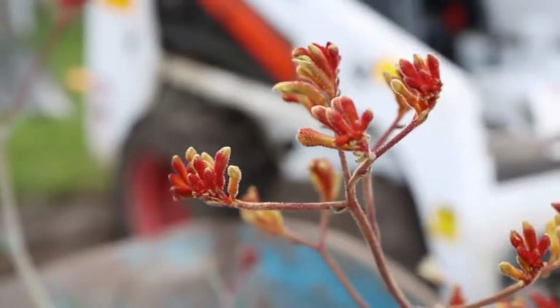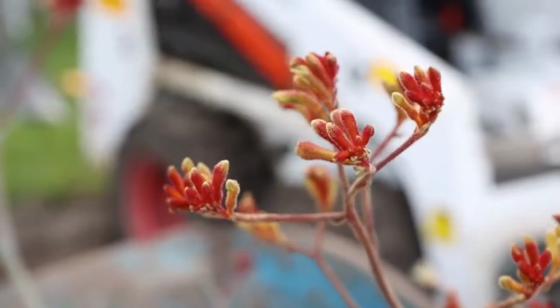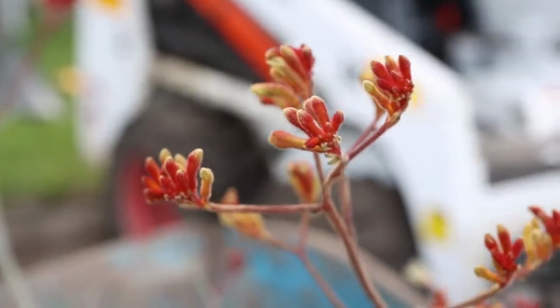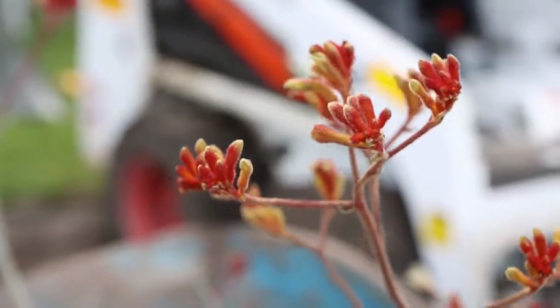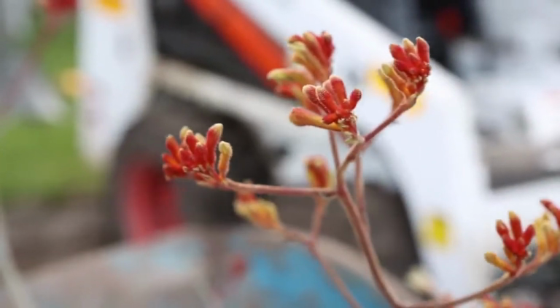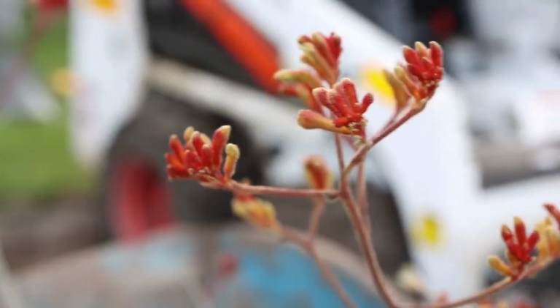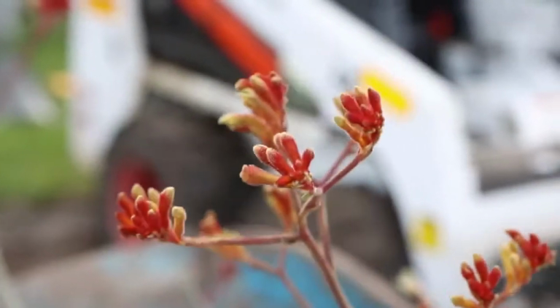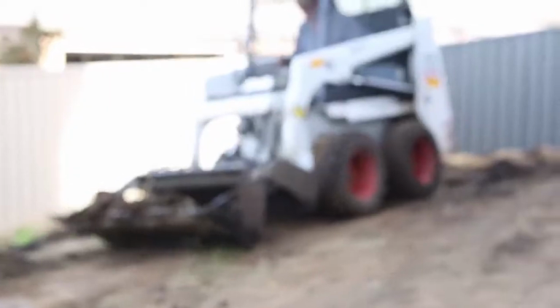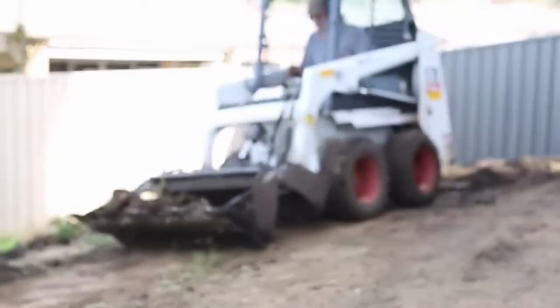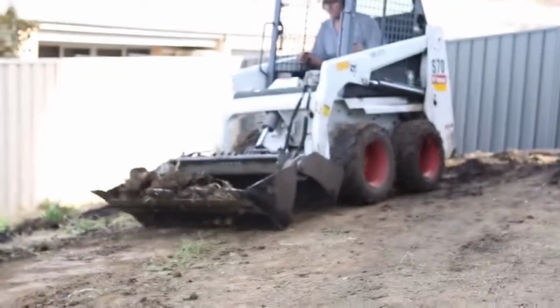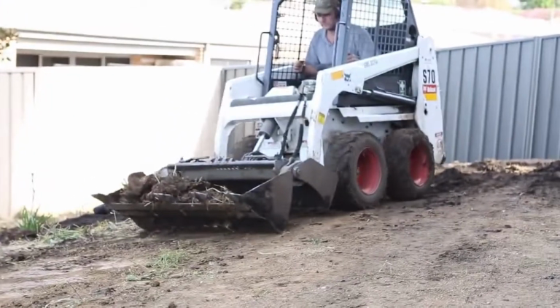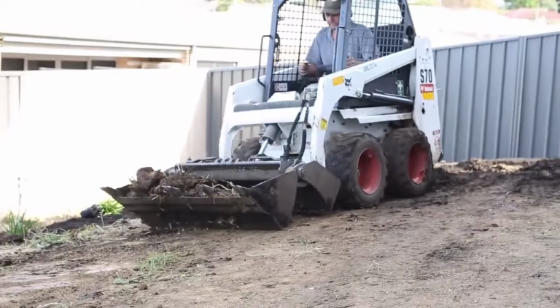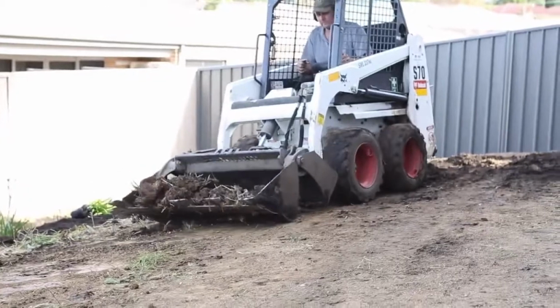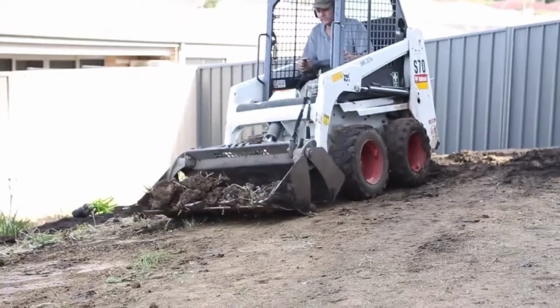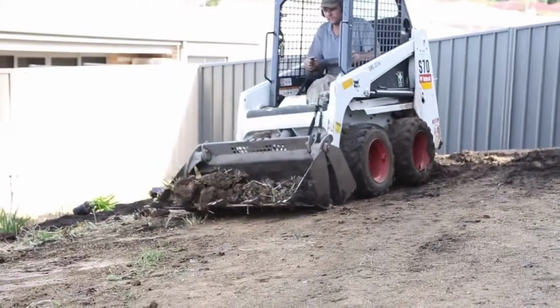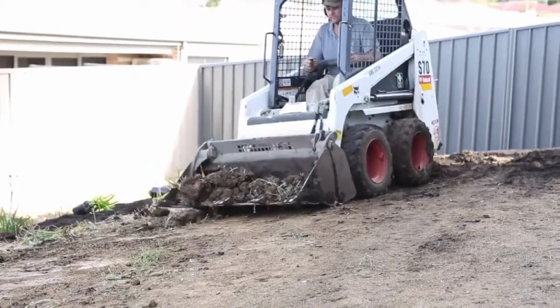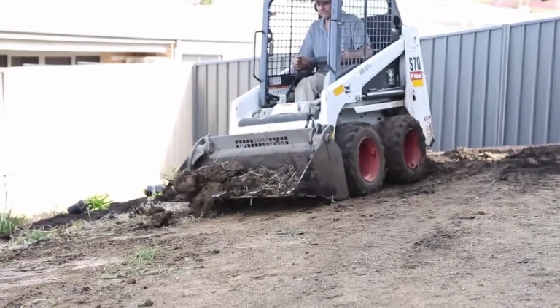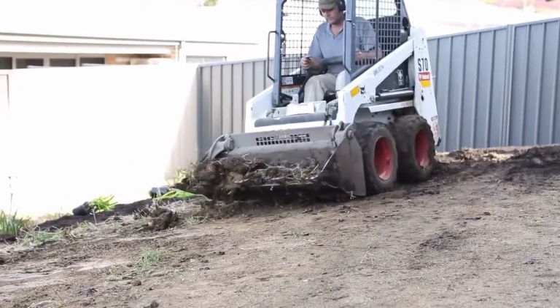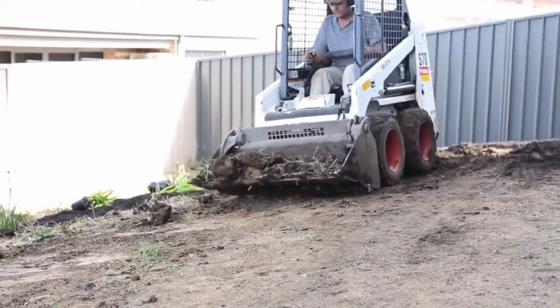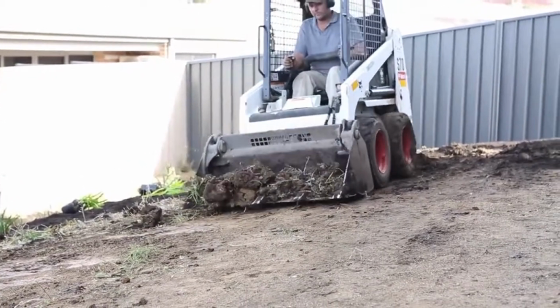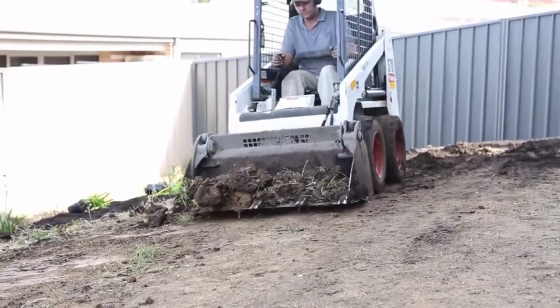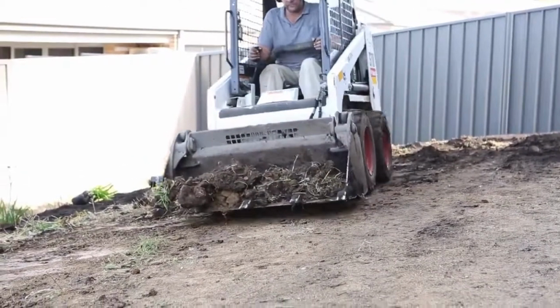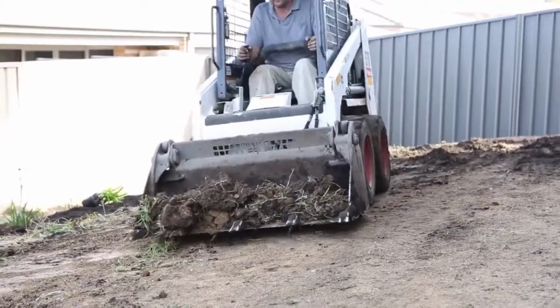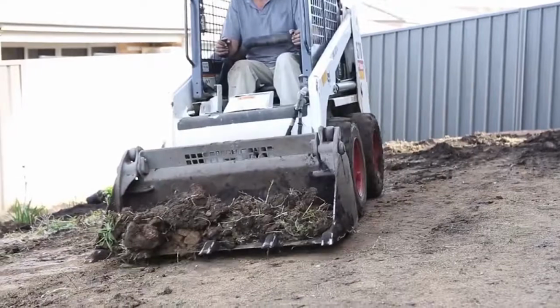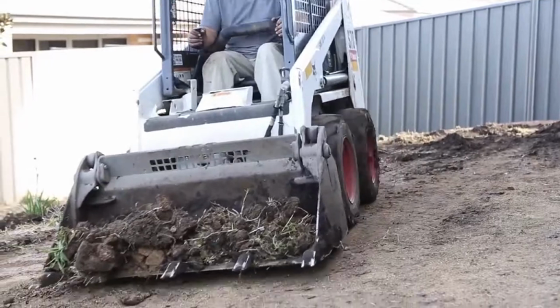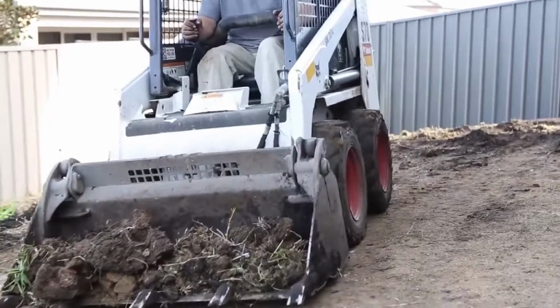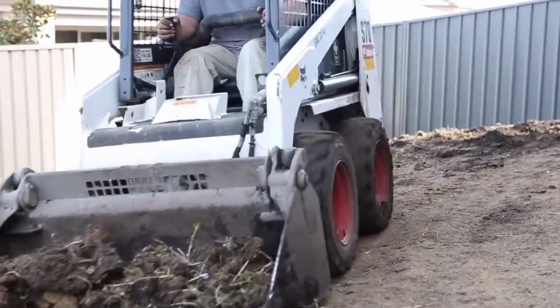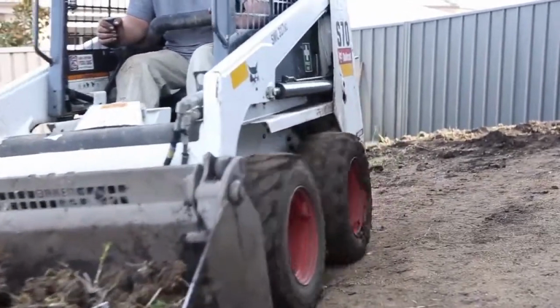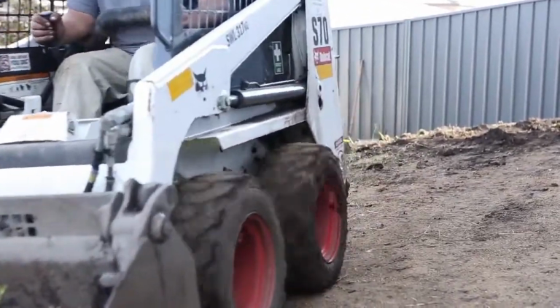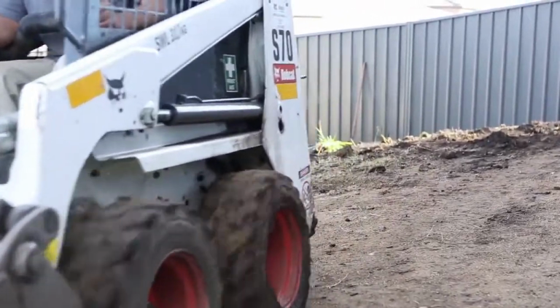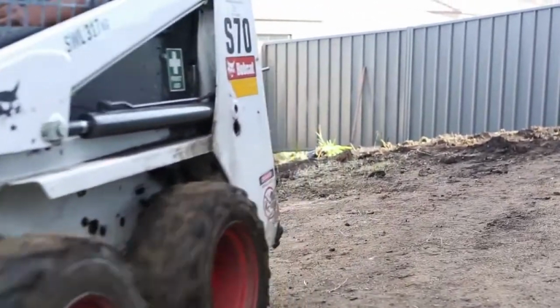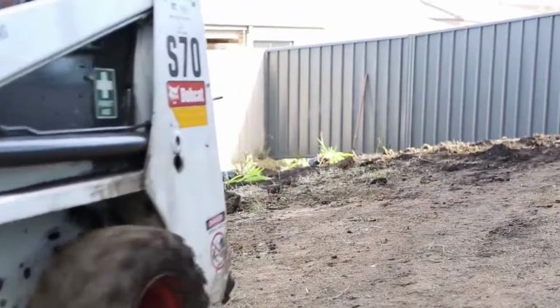Getting the sprinklers set up and going over a watering program with the customers is very satisfying at the end of the day, and it probably still drives us to keep going after all these years.